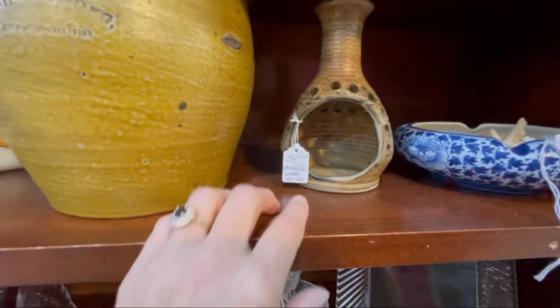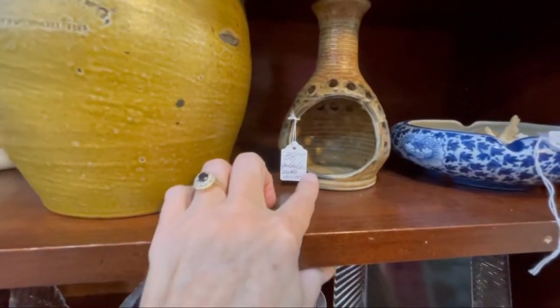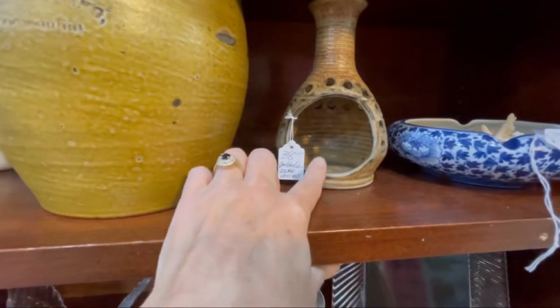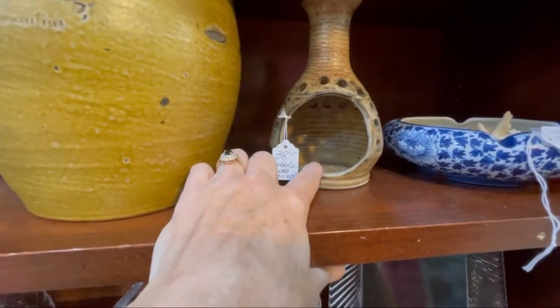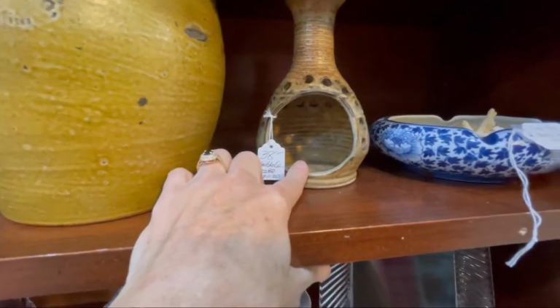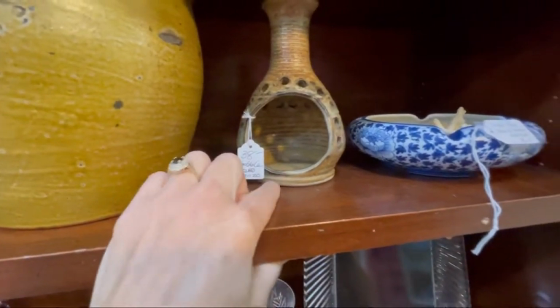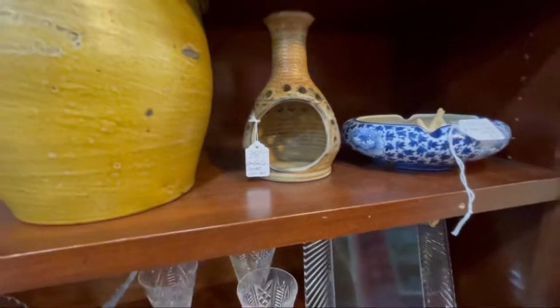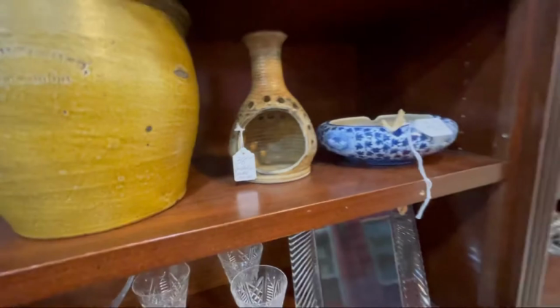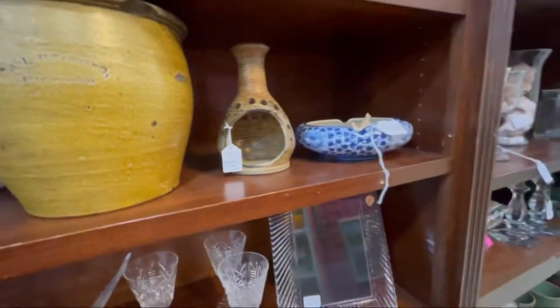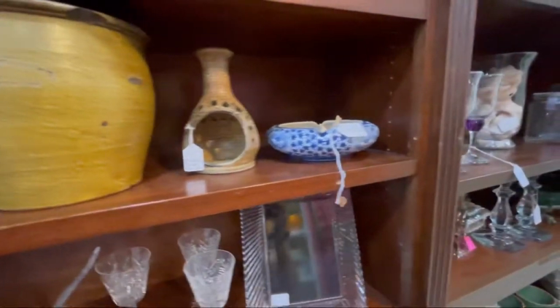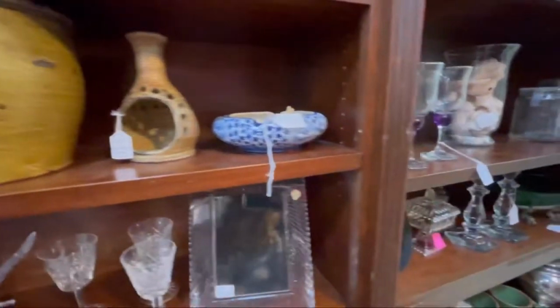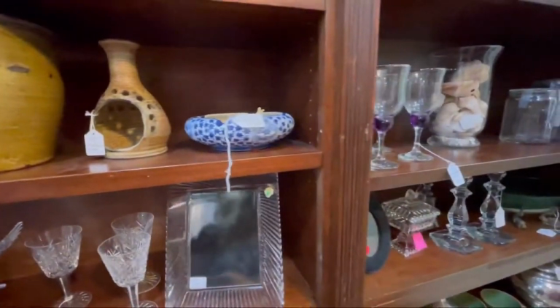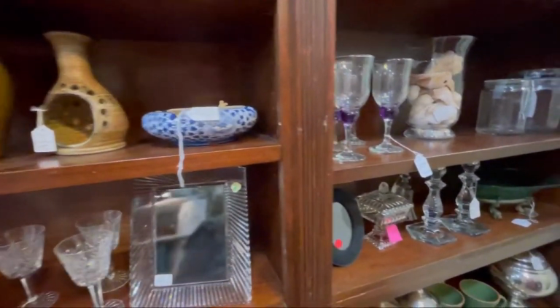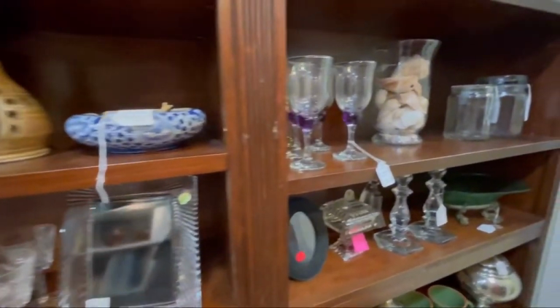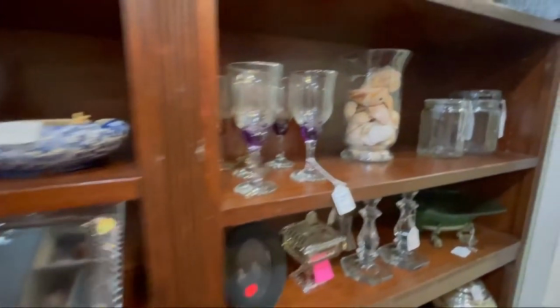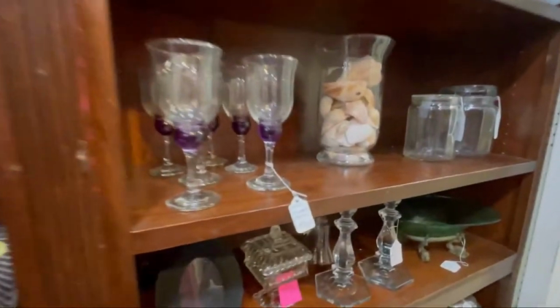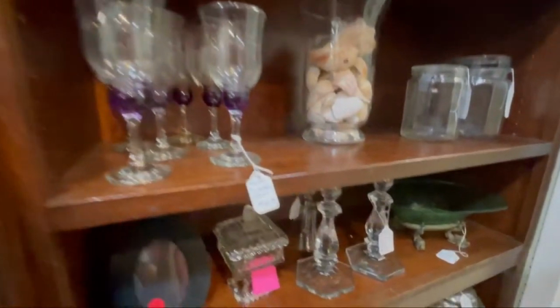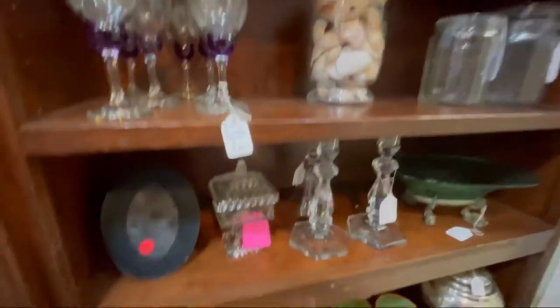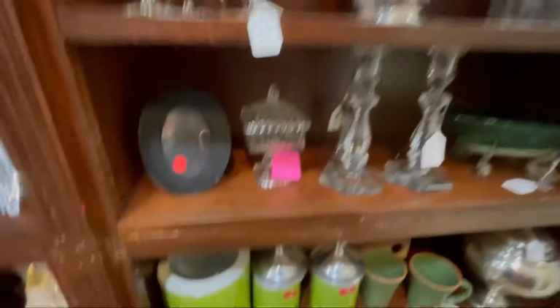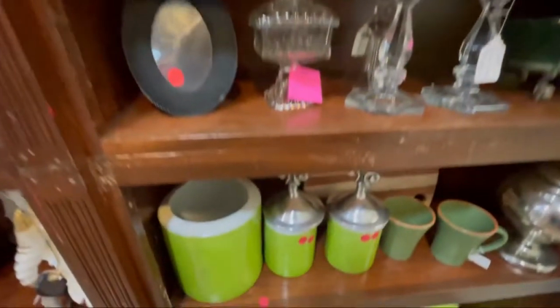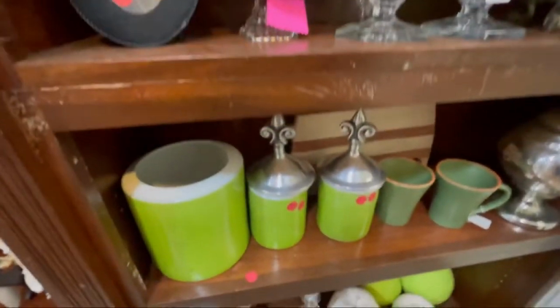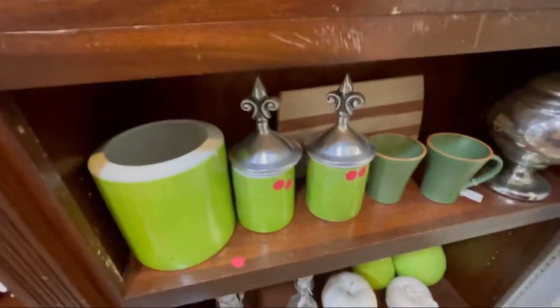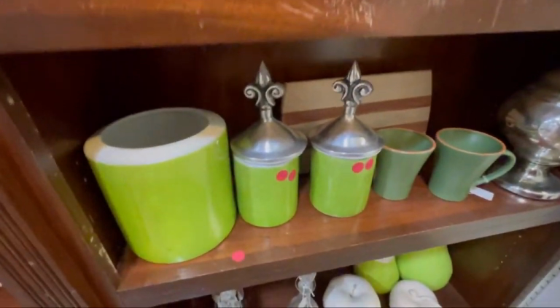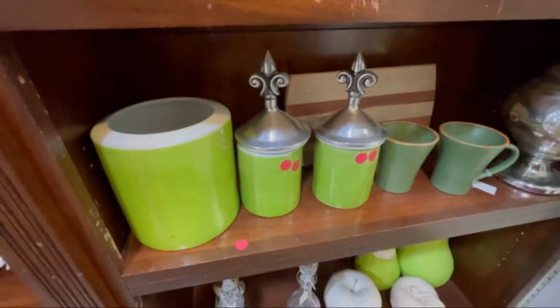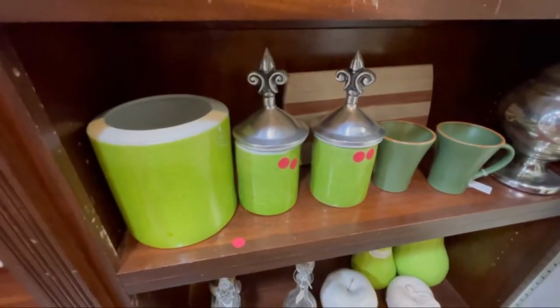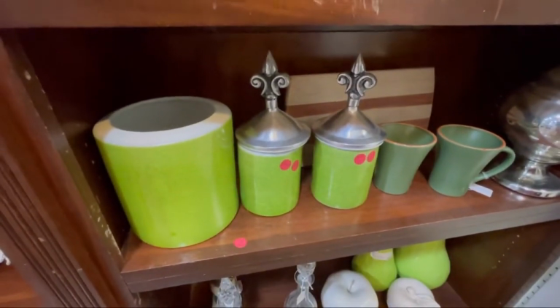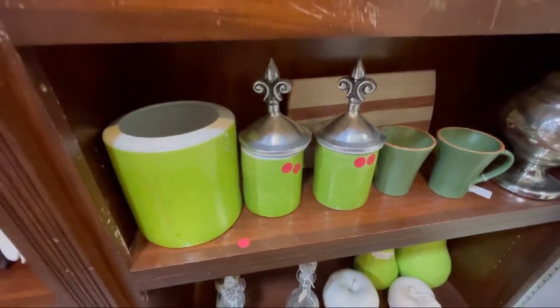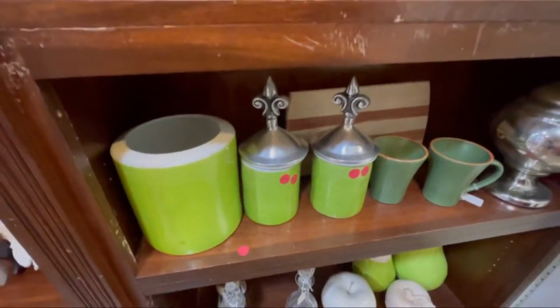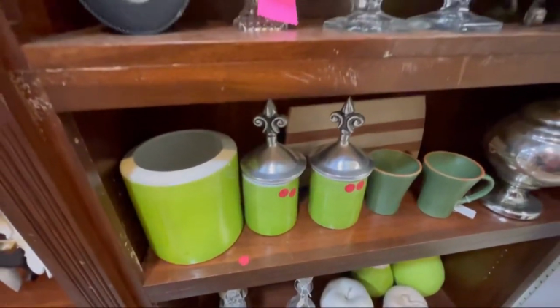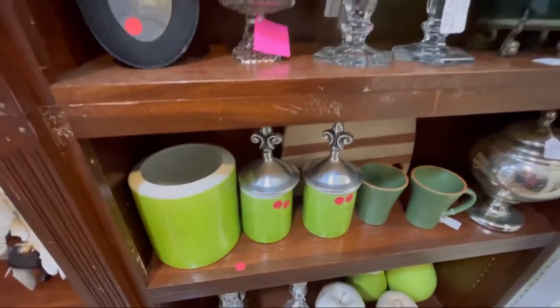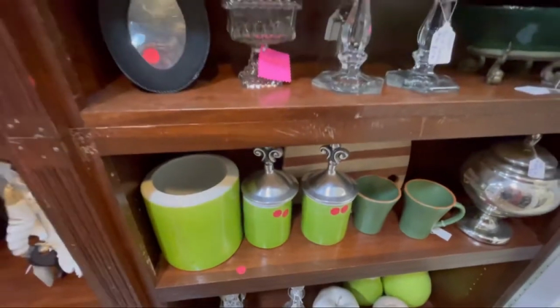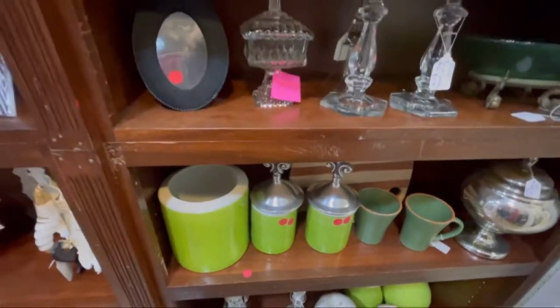This is cute — it's like a little chiminea. Aren't these fun? I don't think they're old, but they are cool.